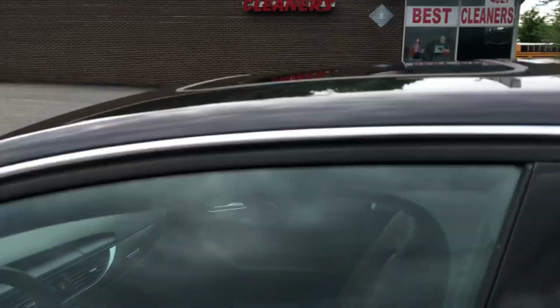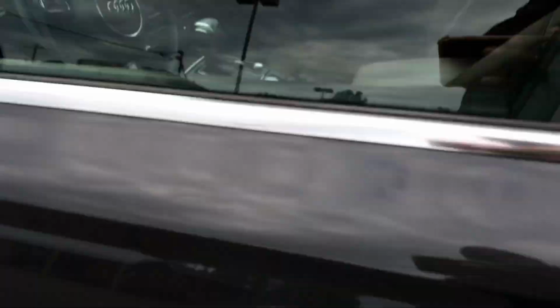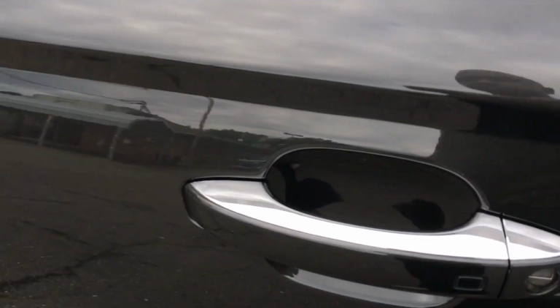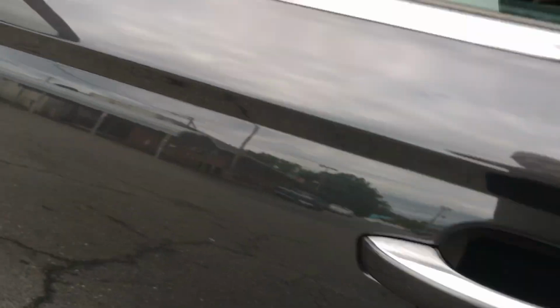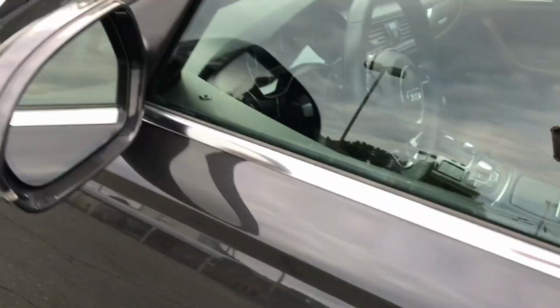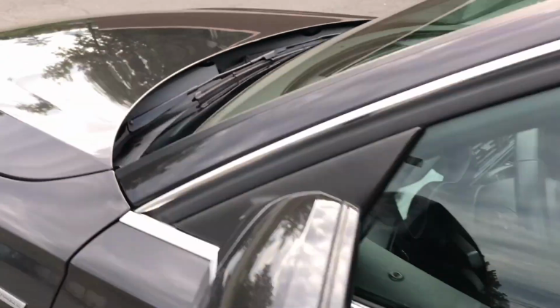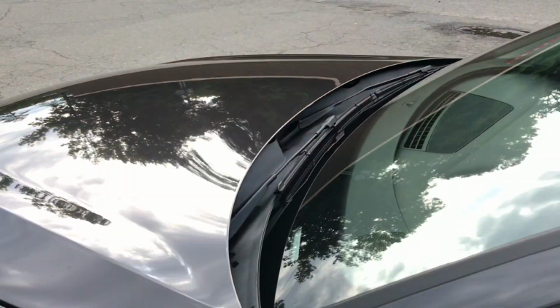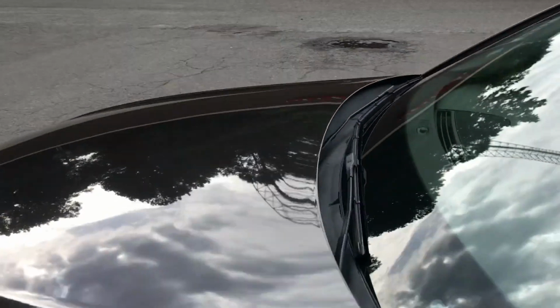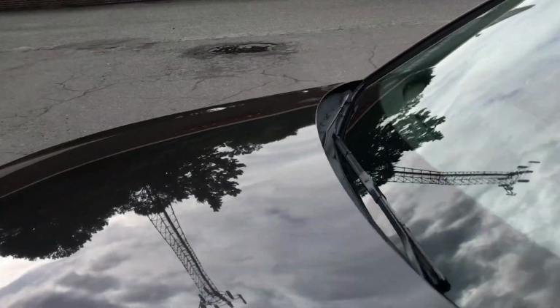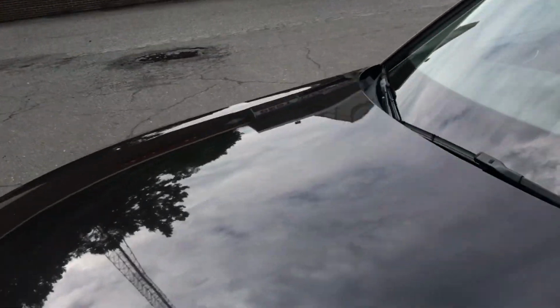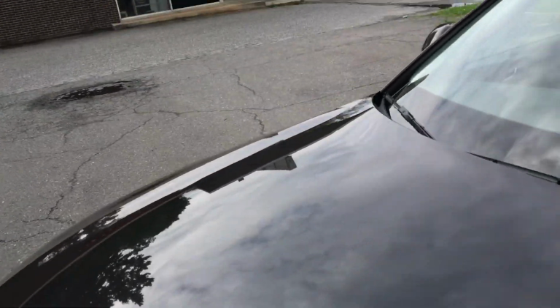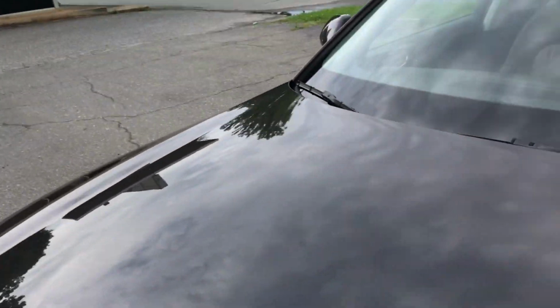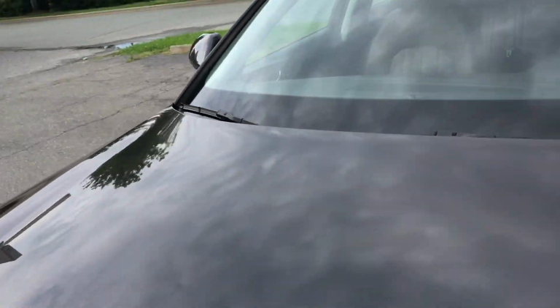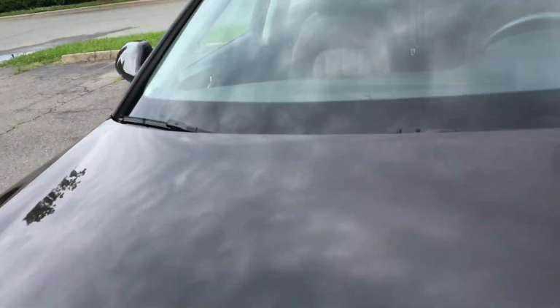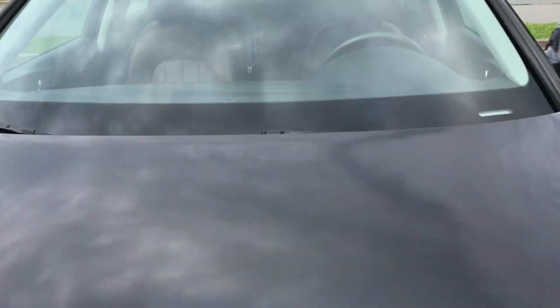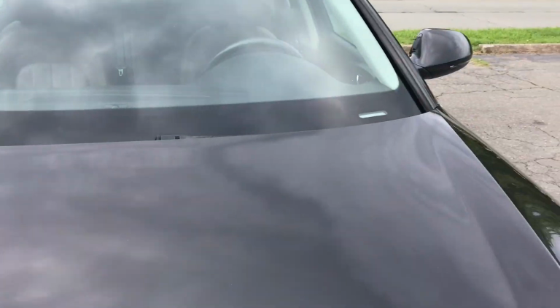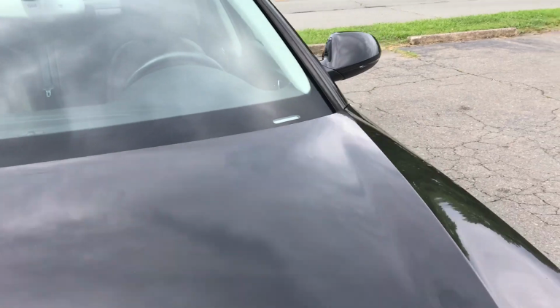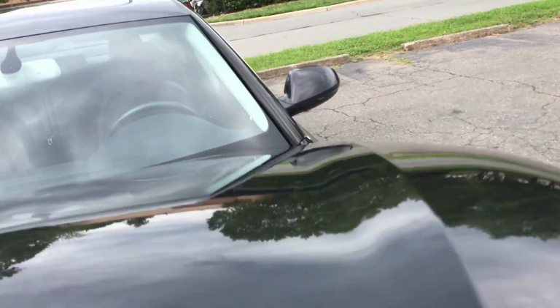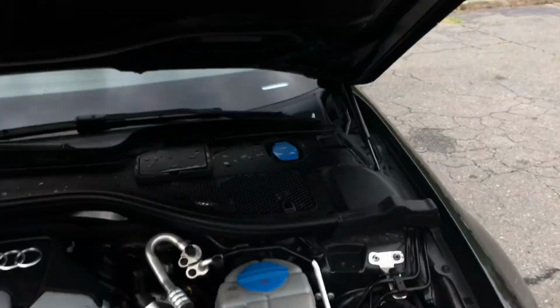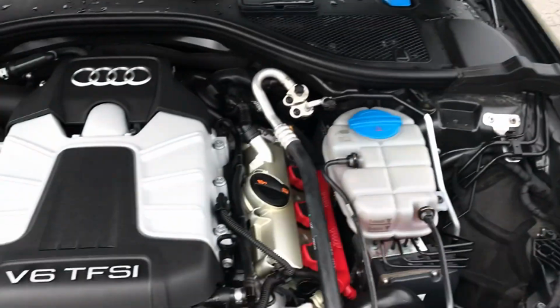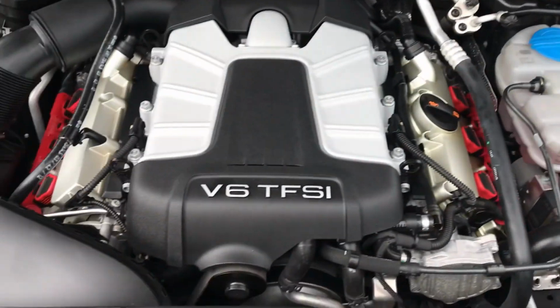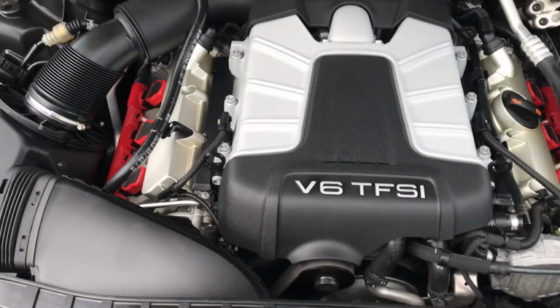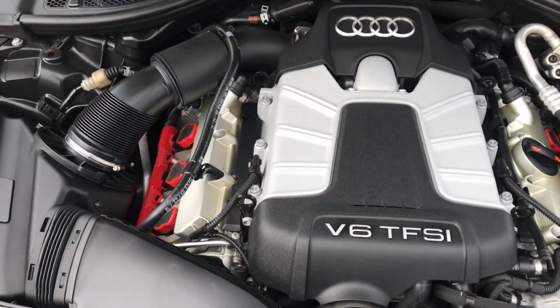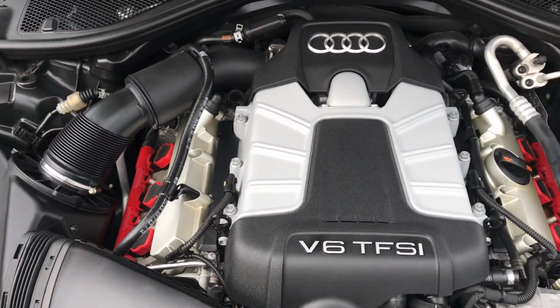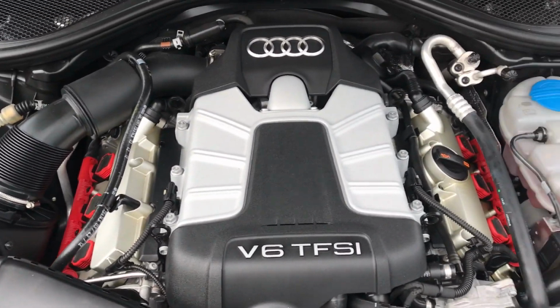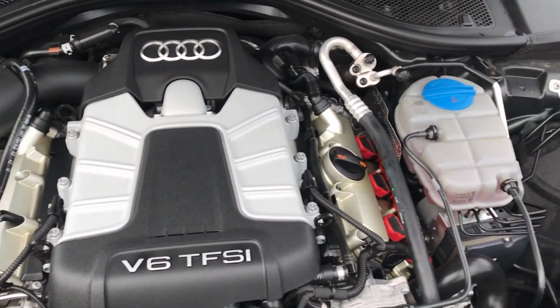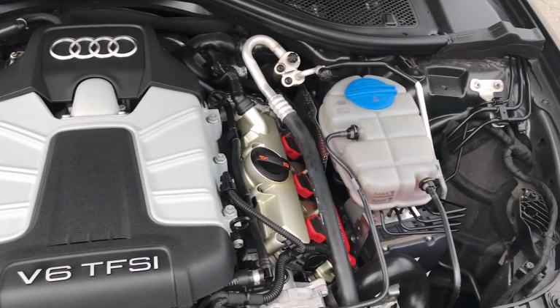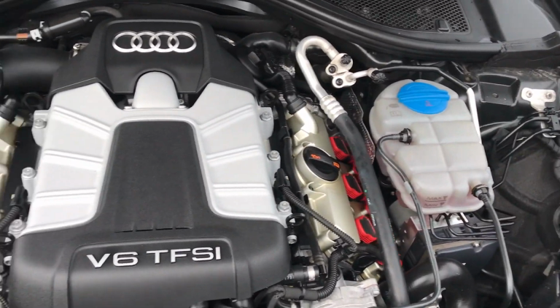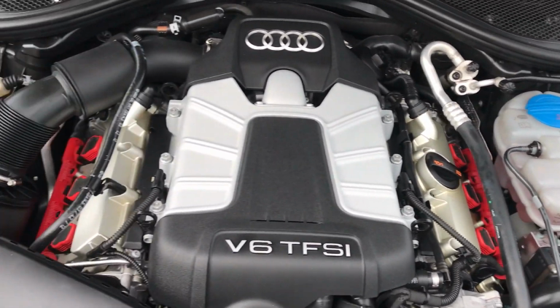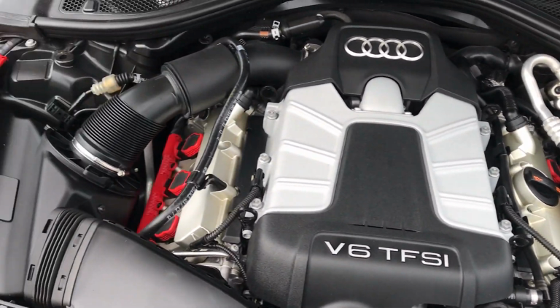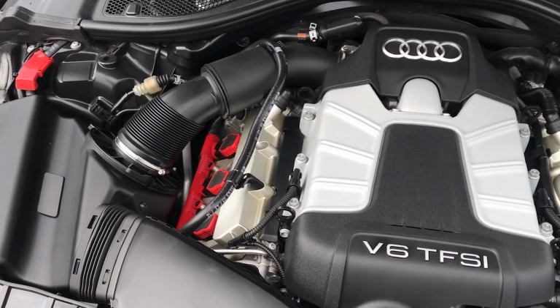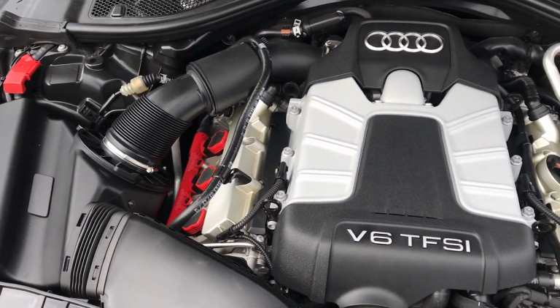Moonroof, convenience key, blind spot assist. This car is just wow, everything. Very clean under the hood. Lots of power. No rust, dirt, debris, or corrosion to be found.